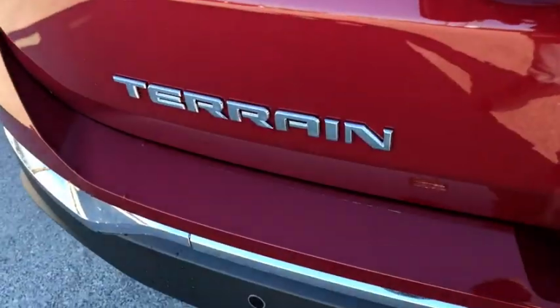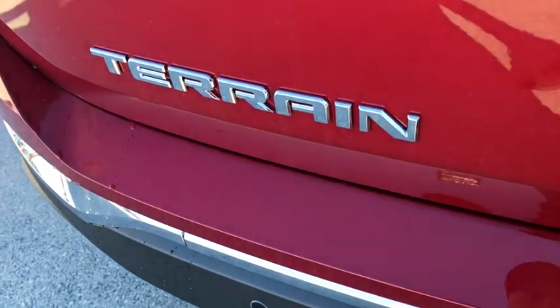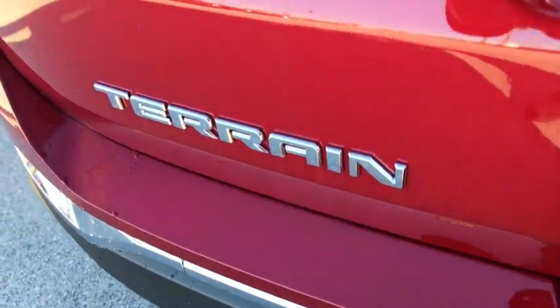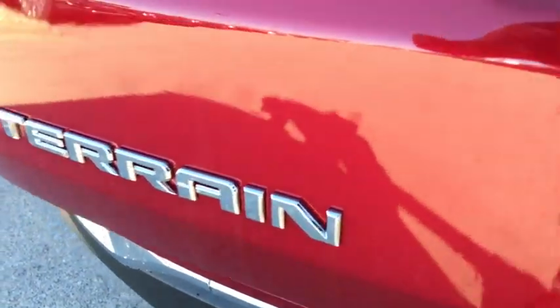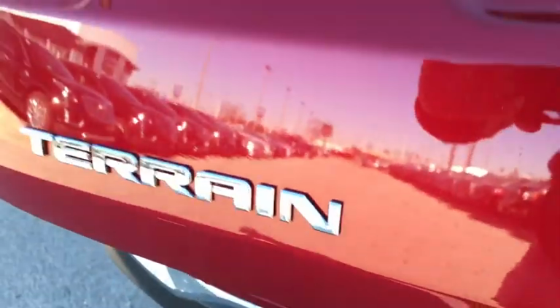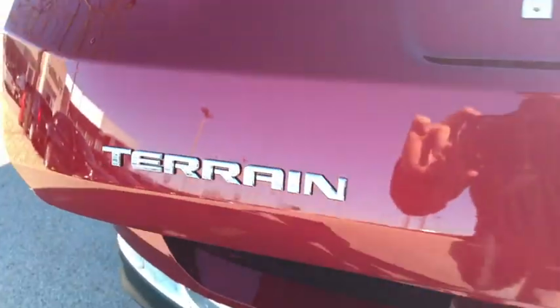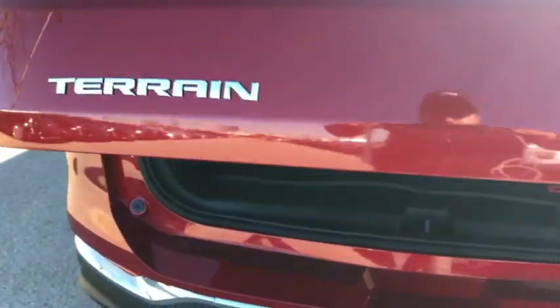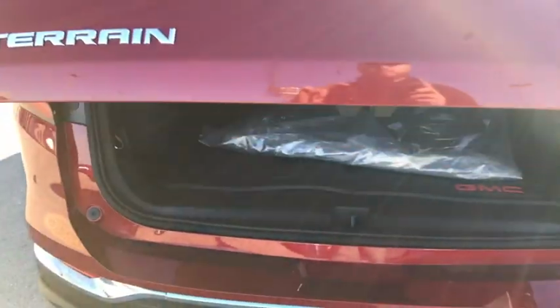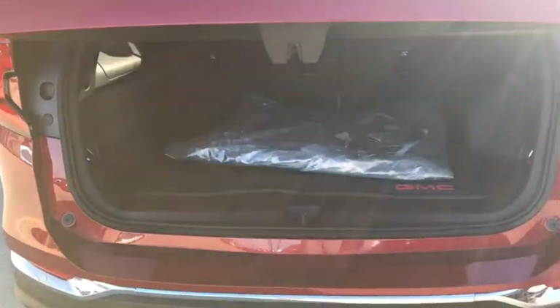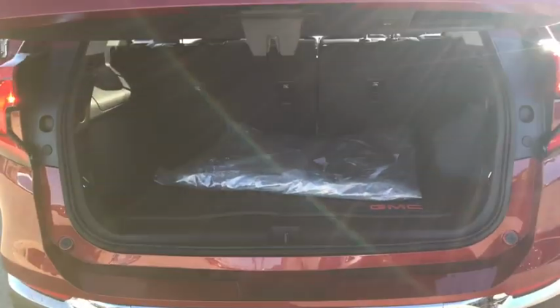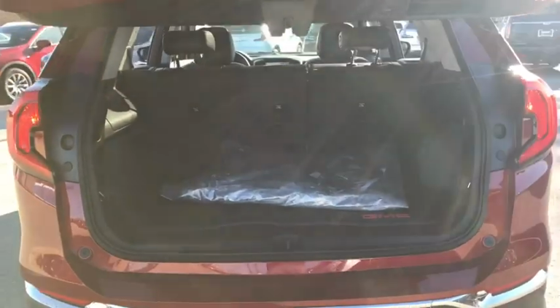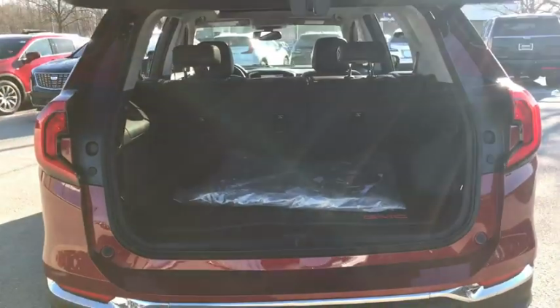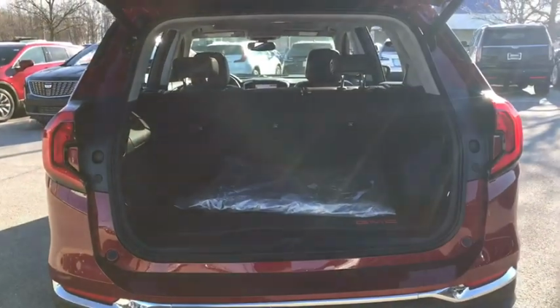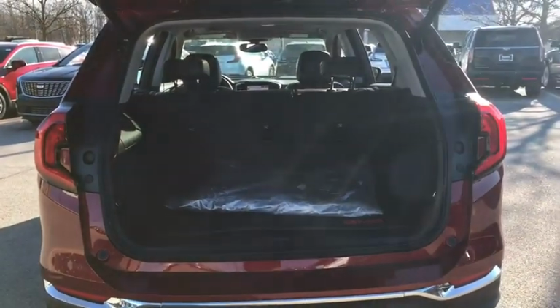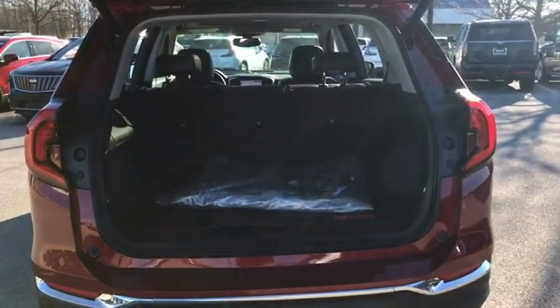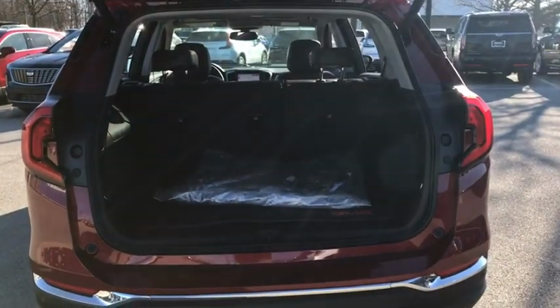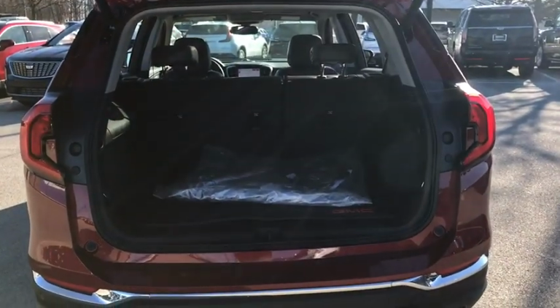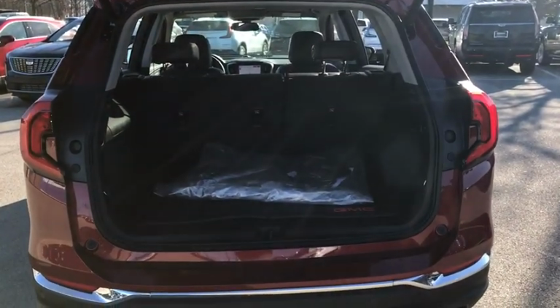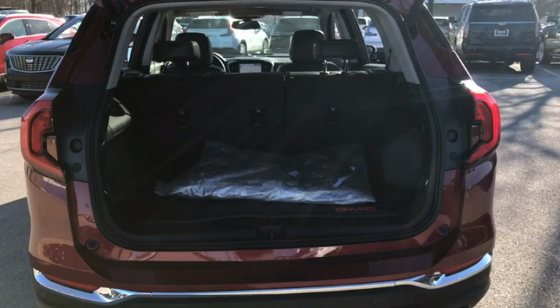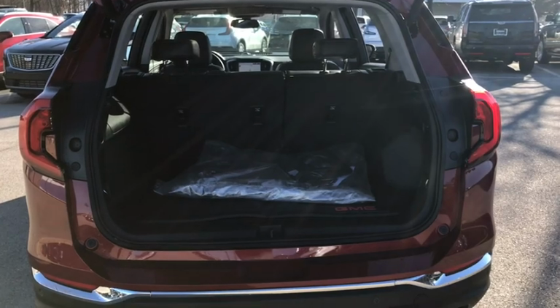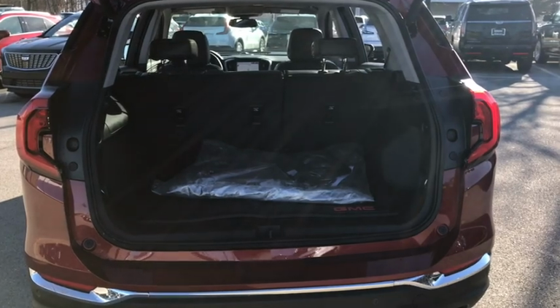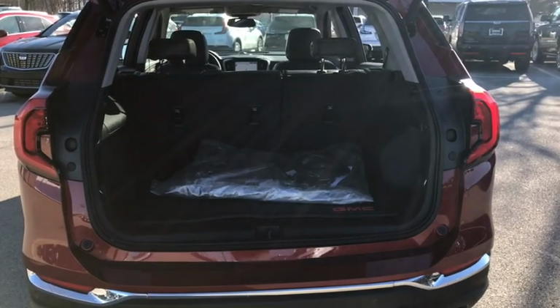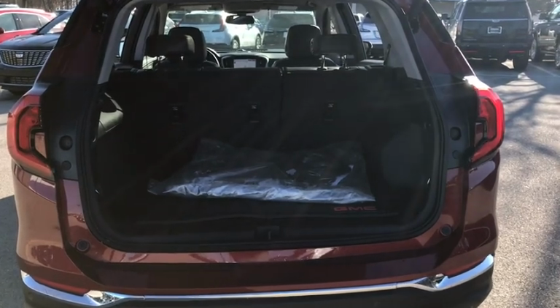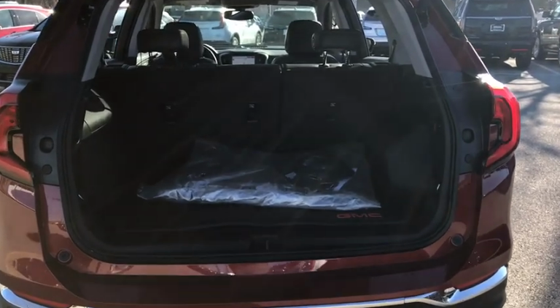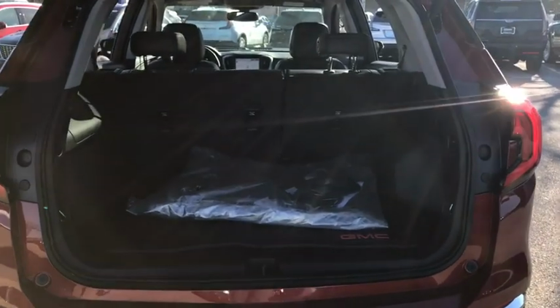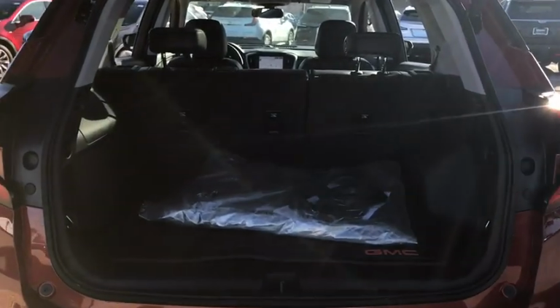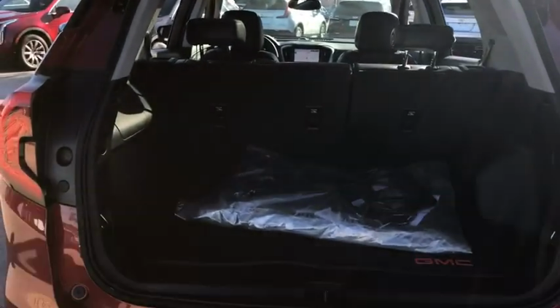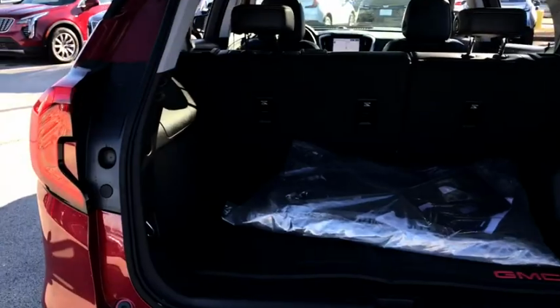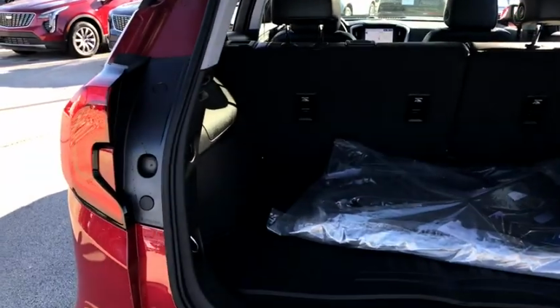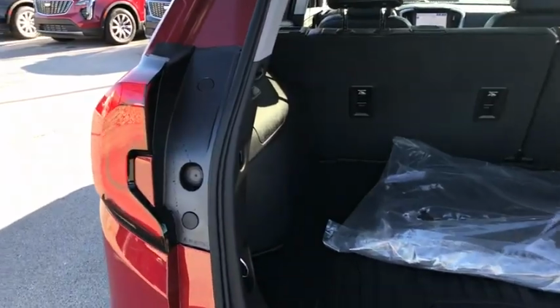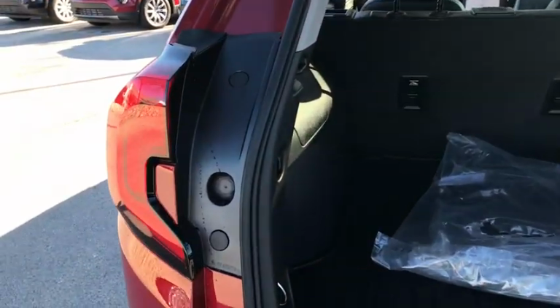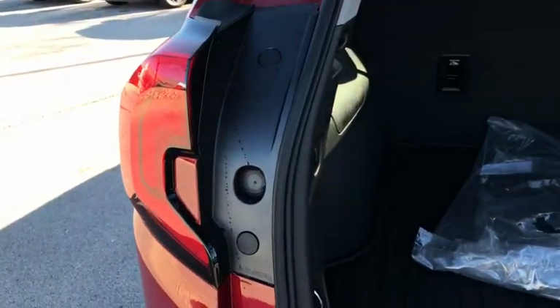AM-FM stereo radio, front-wheel drive, auto-off headlights, premium sound system, electronic stability control, MP3 player, trip computer.